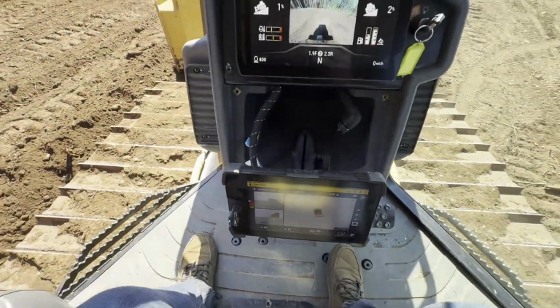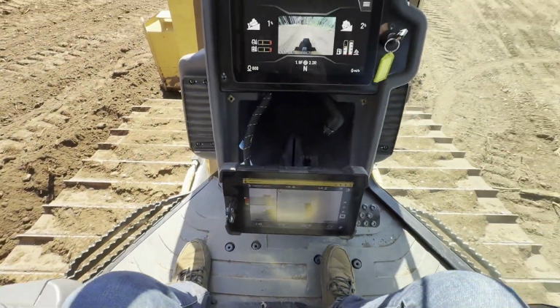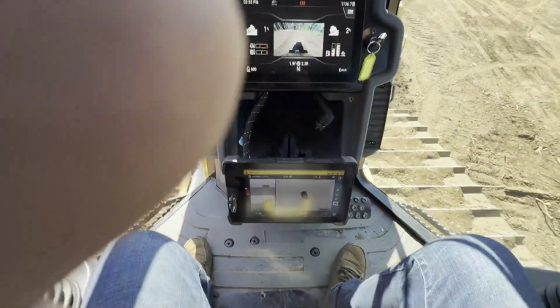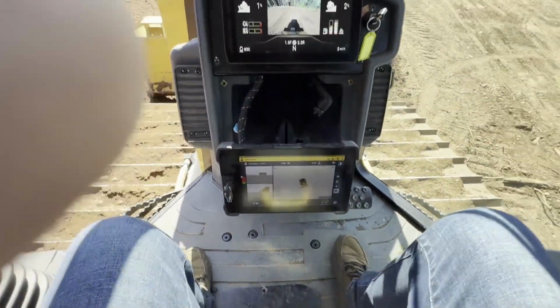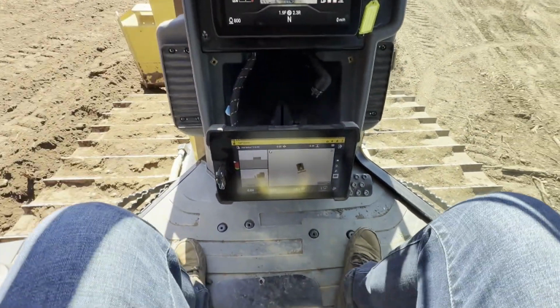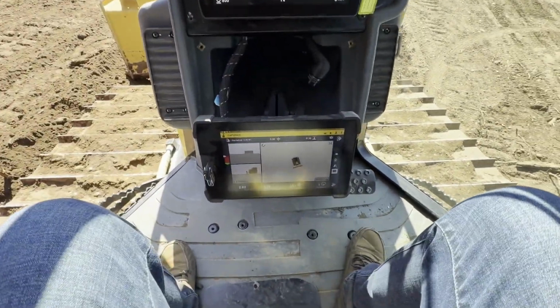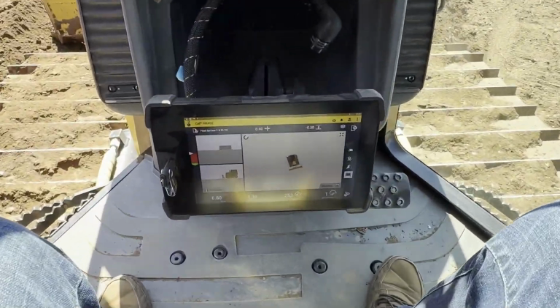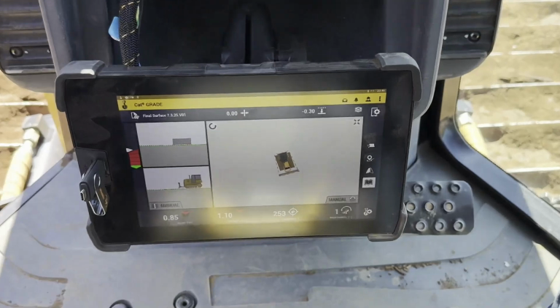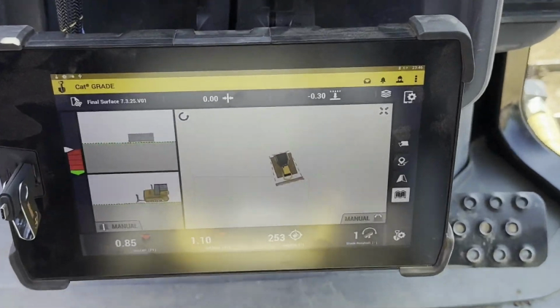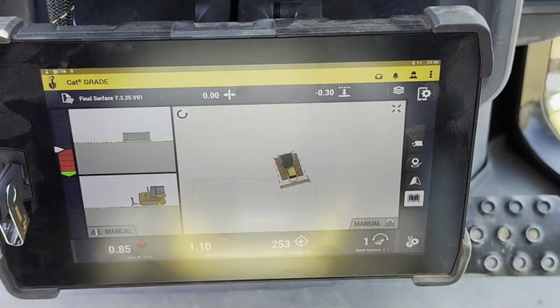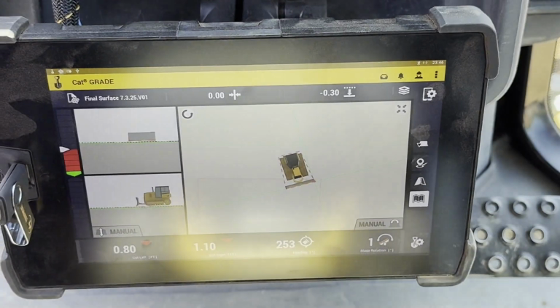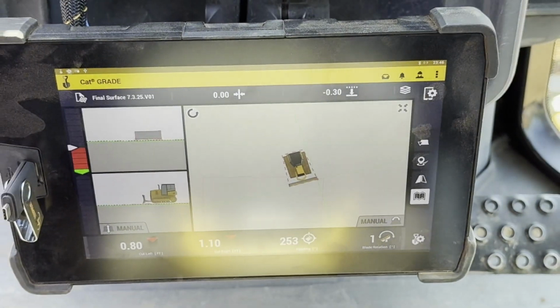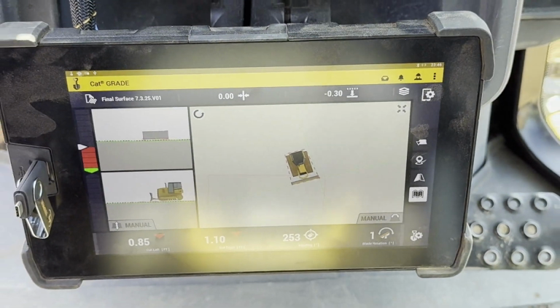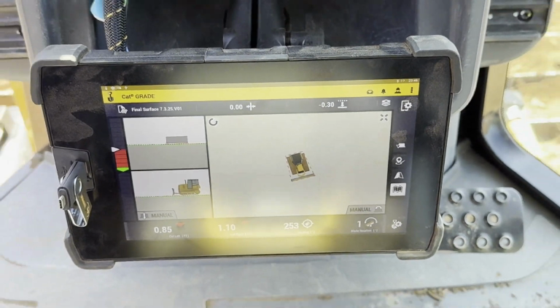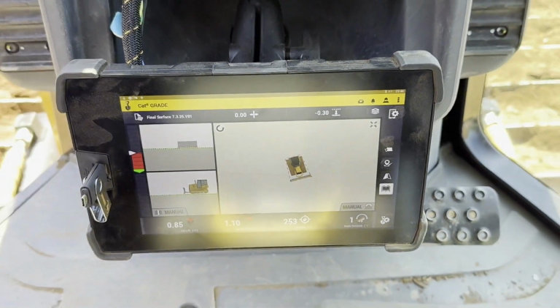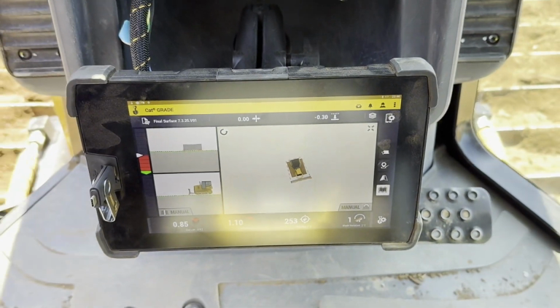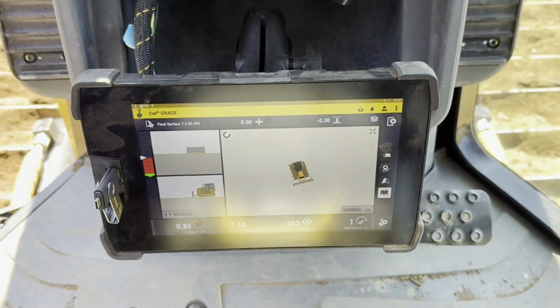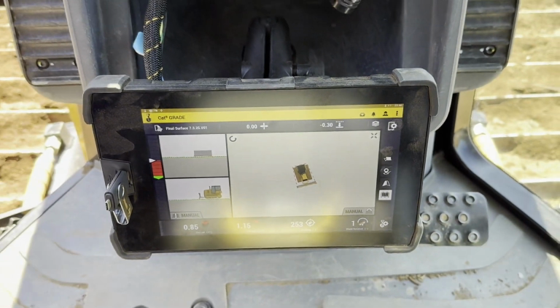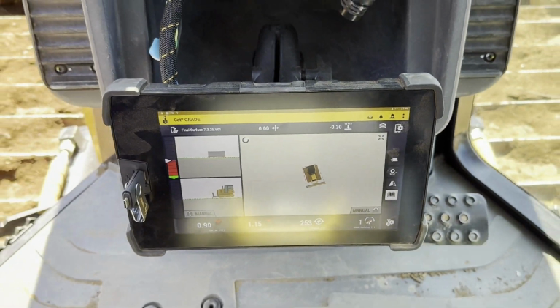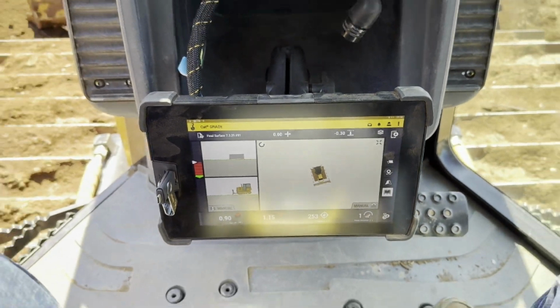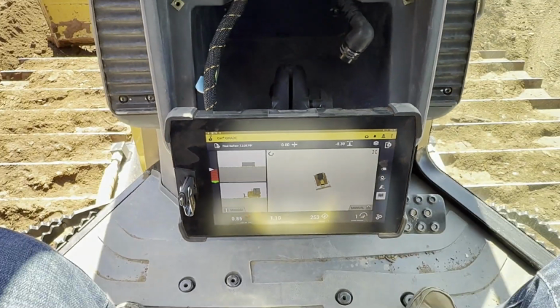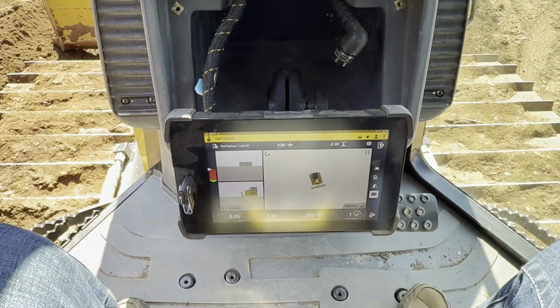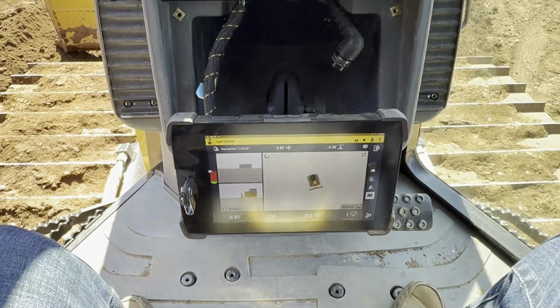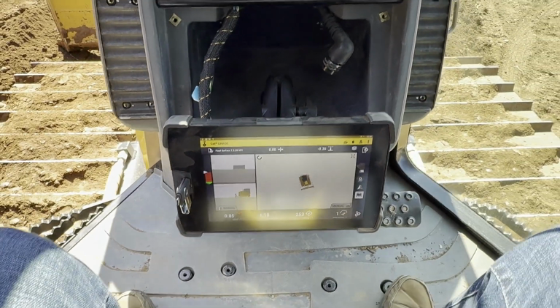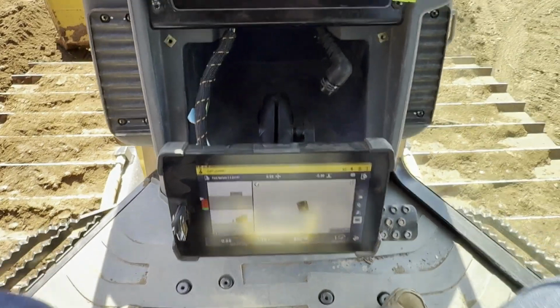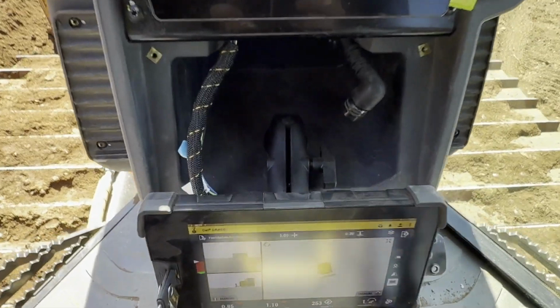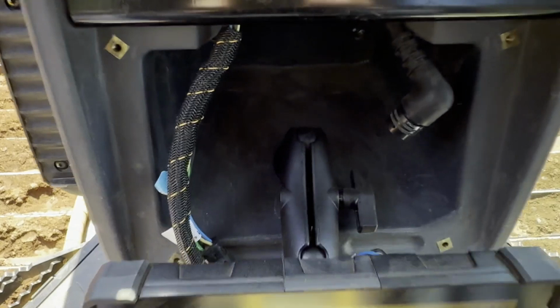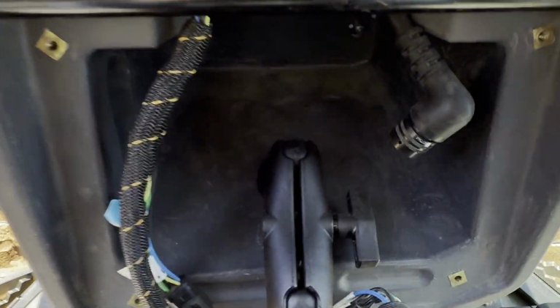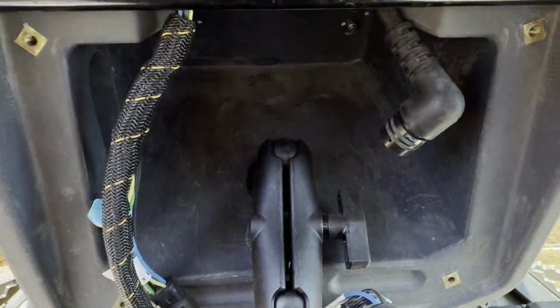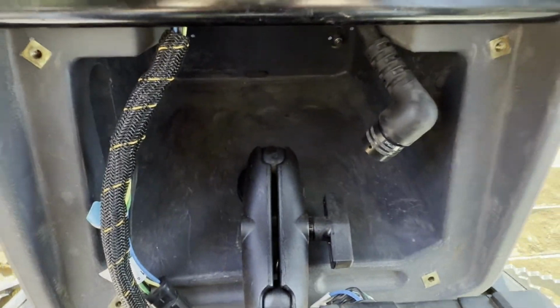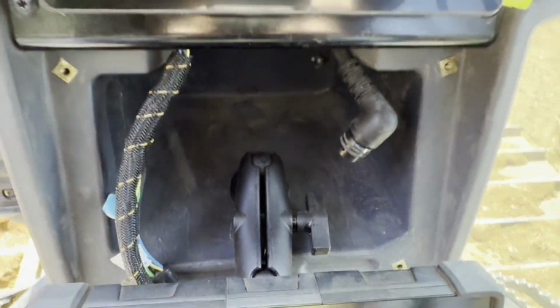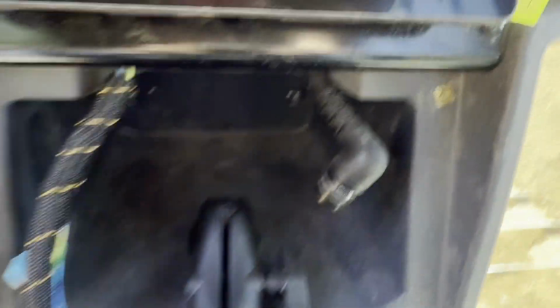In the cab we got the TD540 display — this is just a RAM ball mount mounted in there.